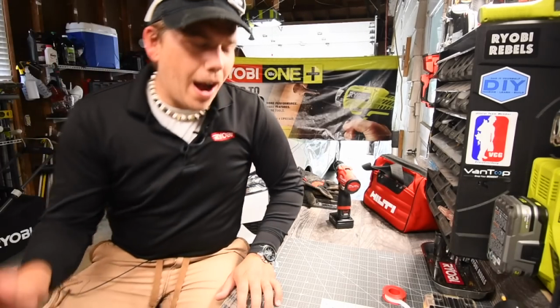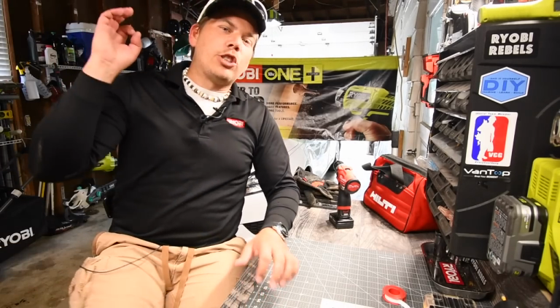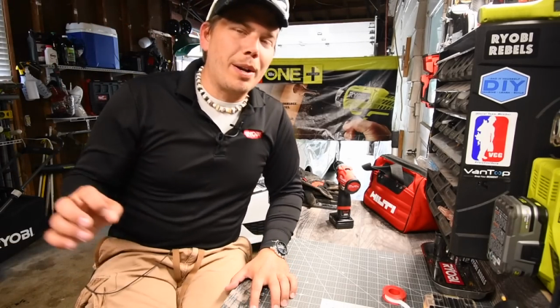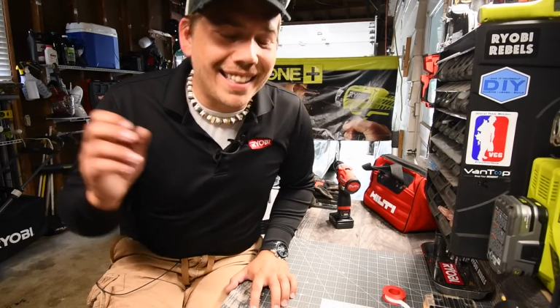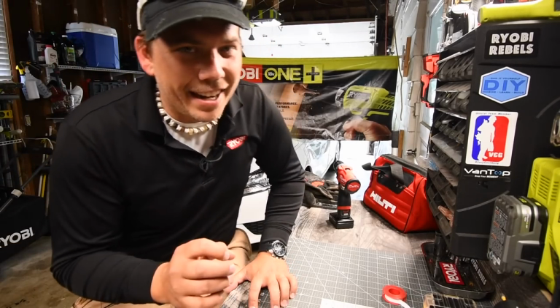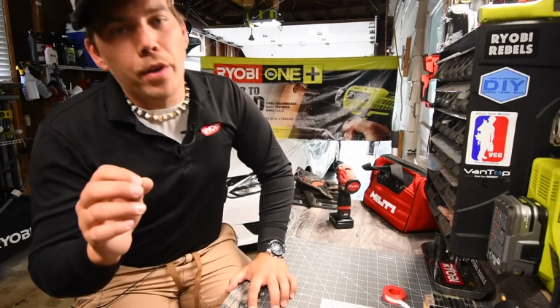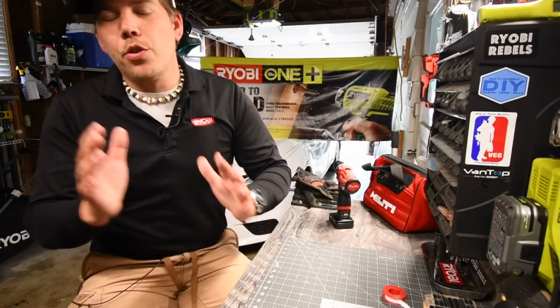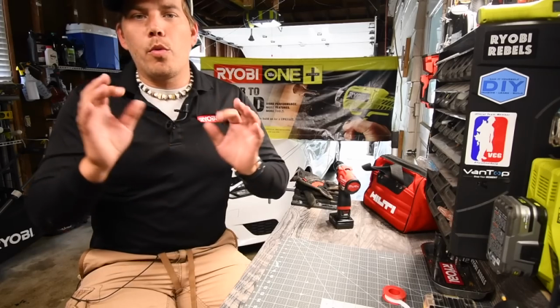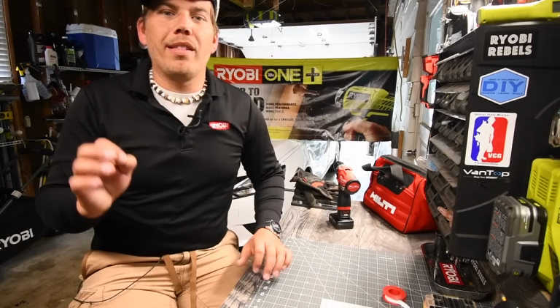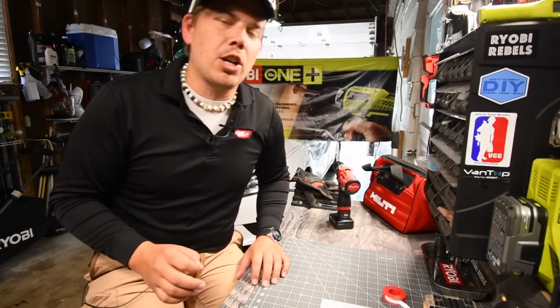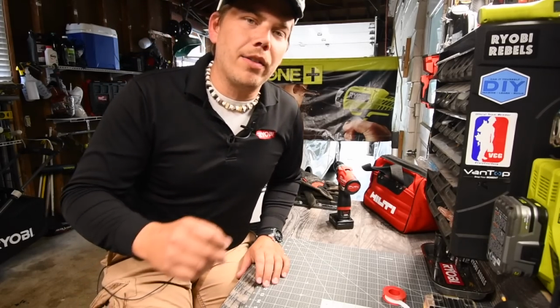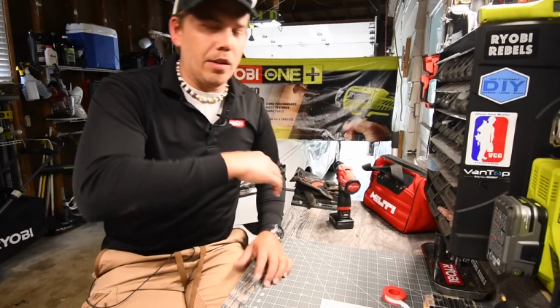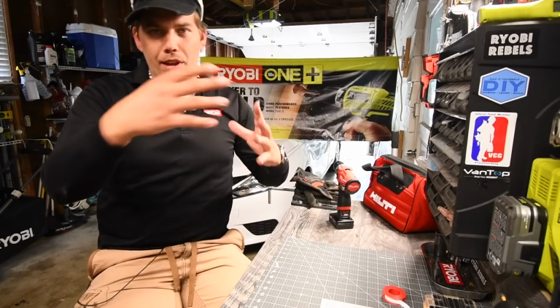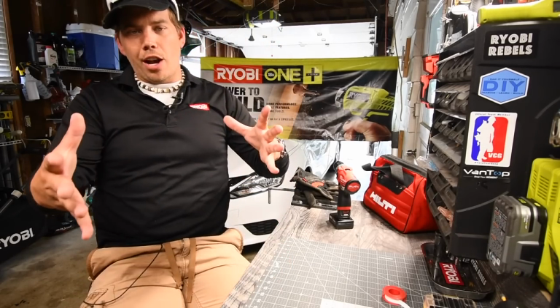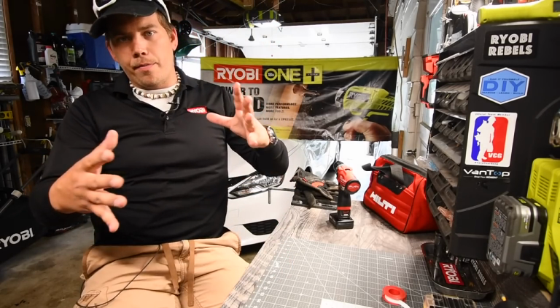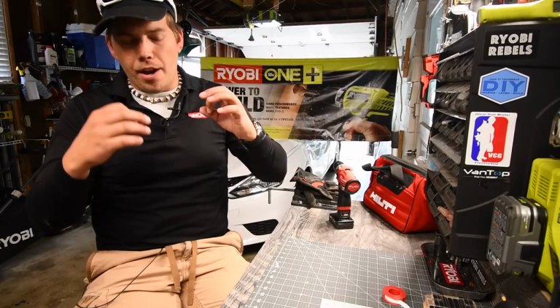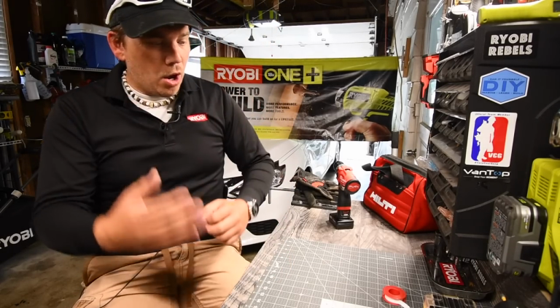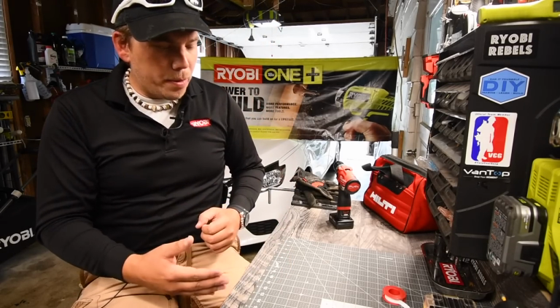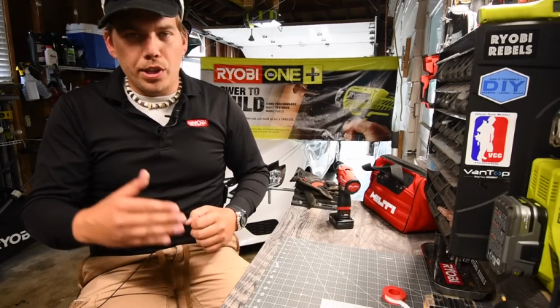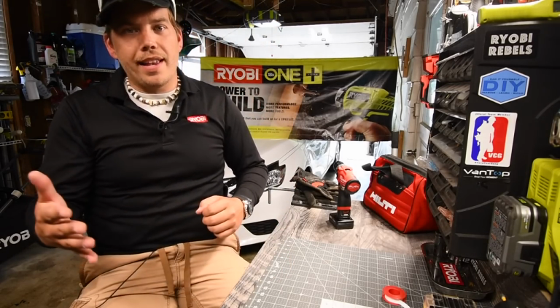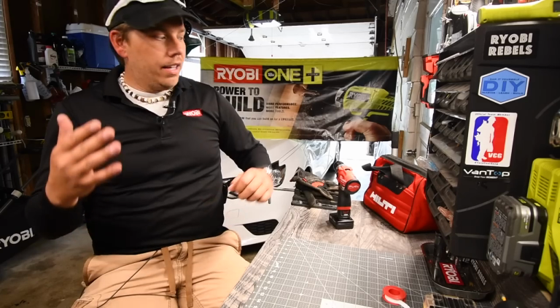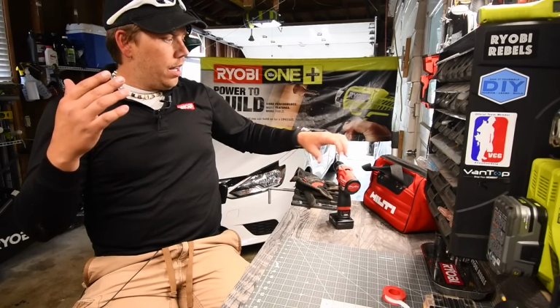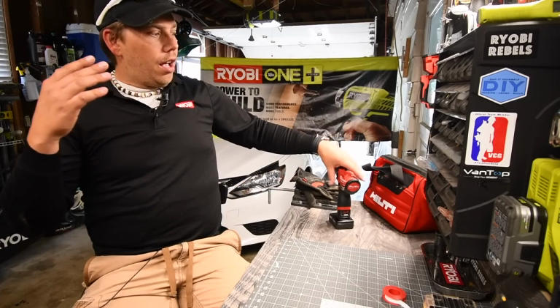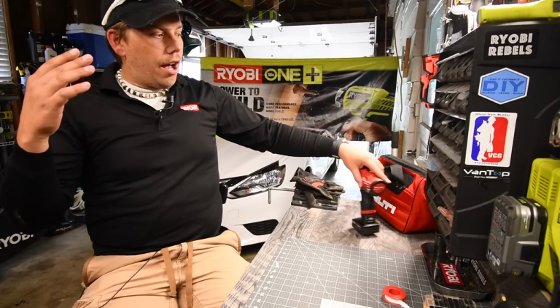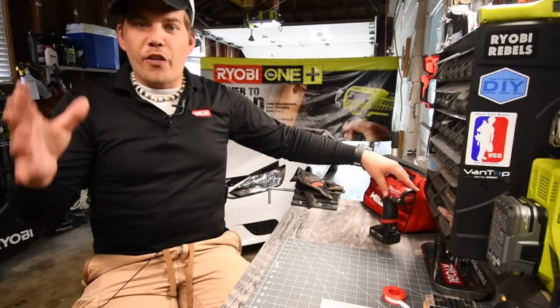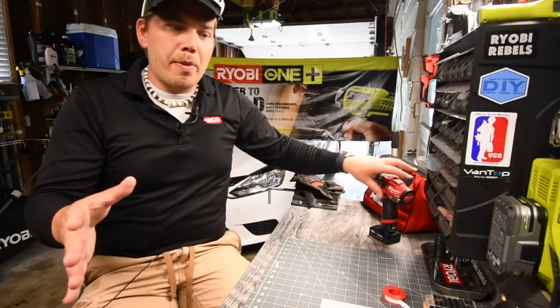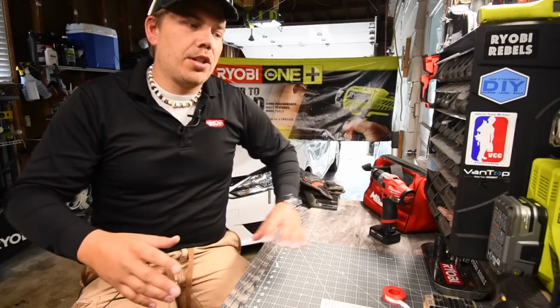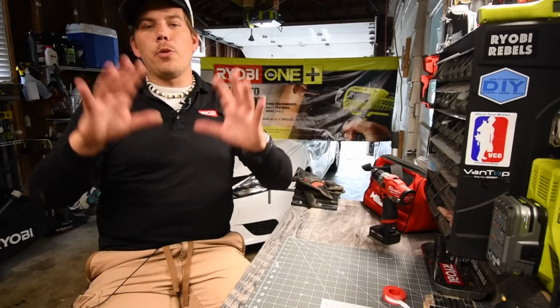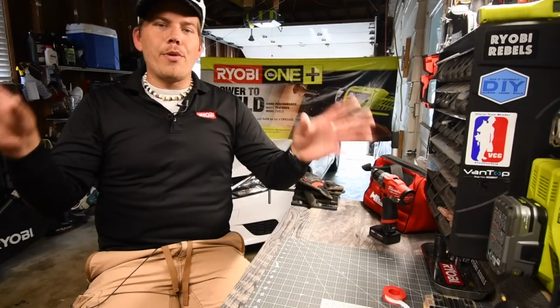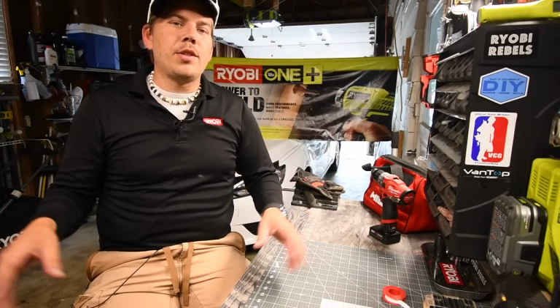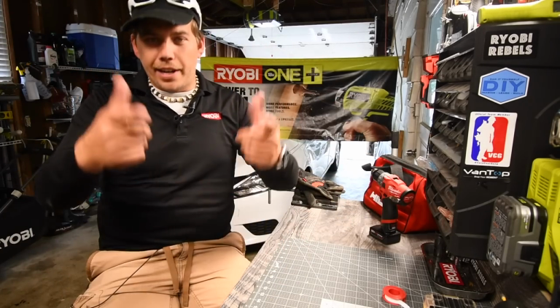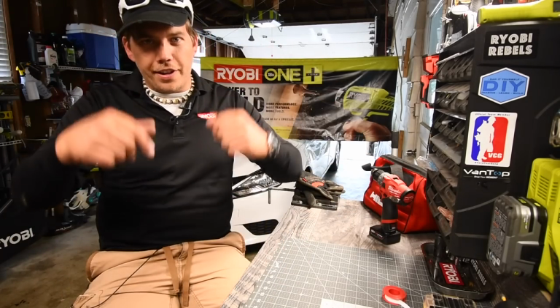I'm extremely excited about the new Ryobi line that's coming out that I saw from the Ryobi Tool USA Facebook page. Before we get into it, here's the video.